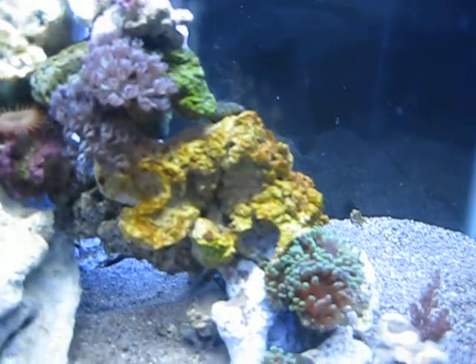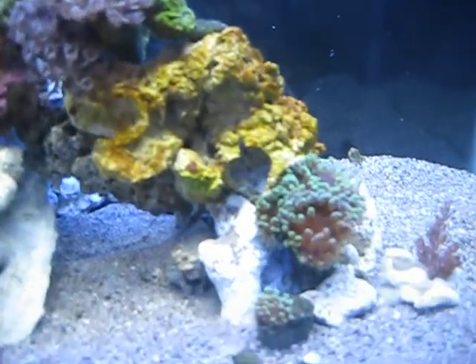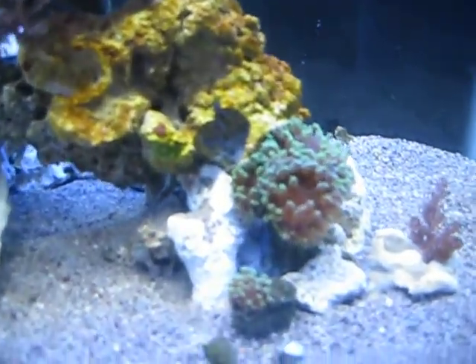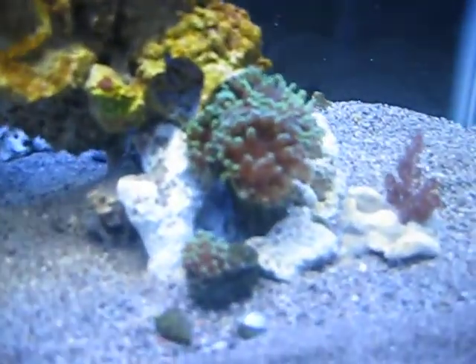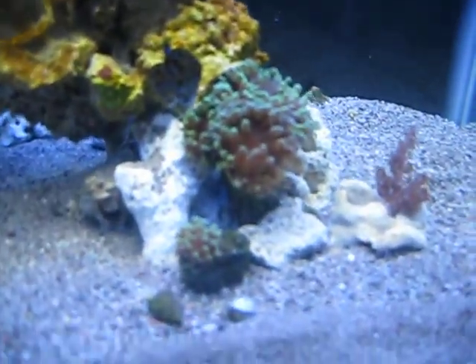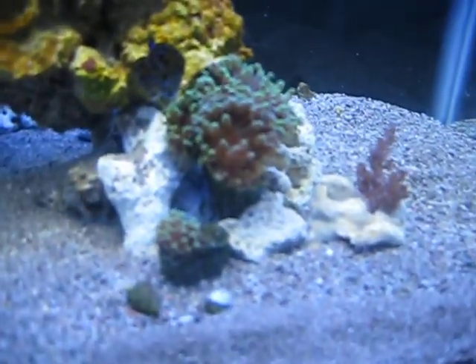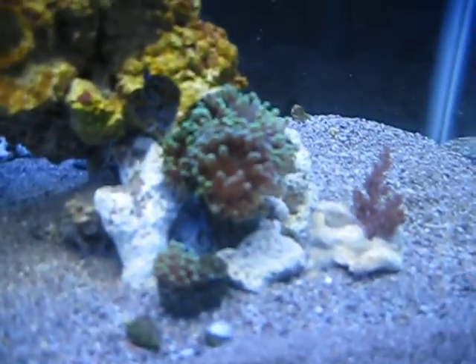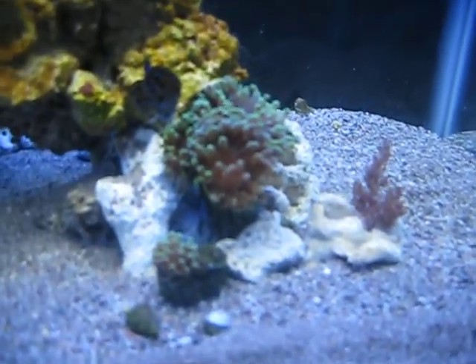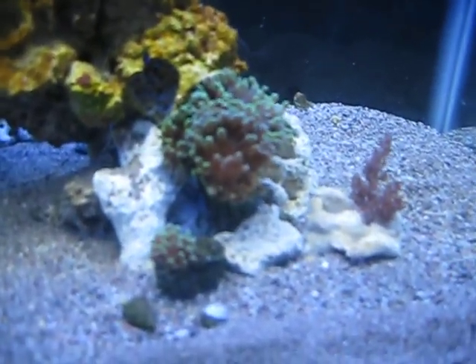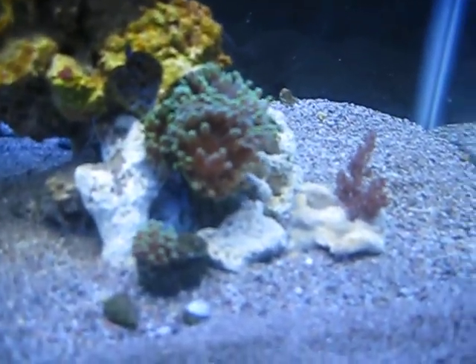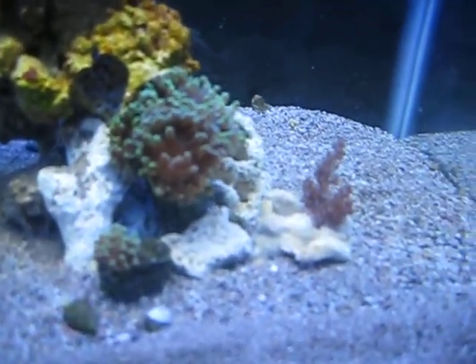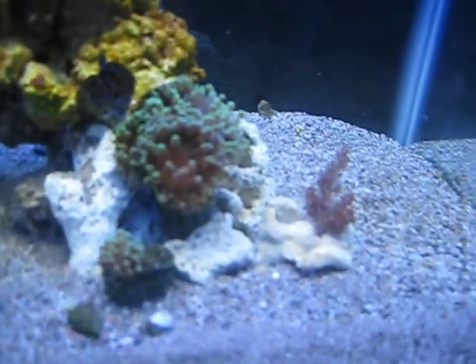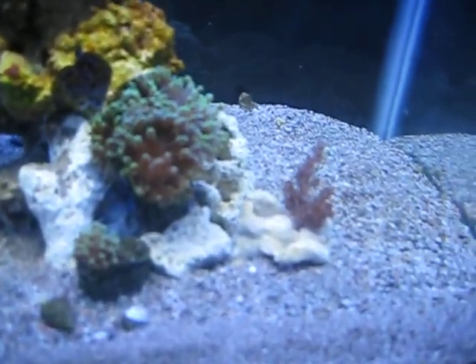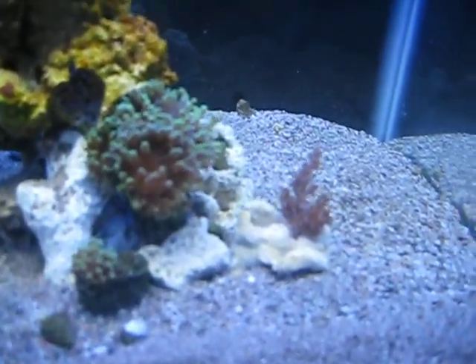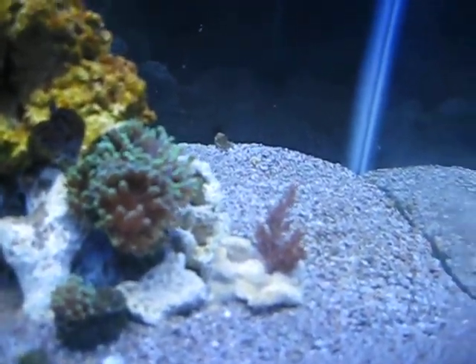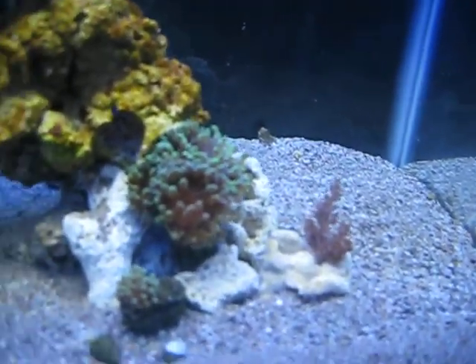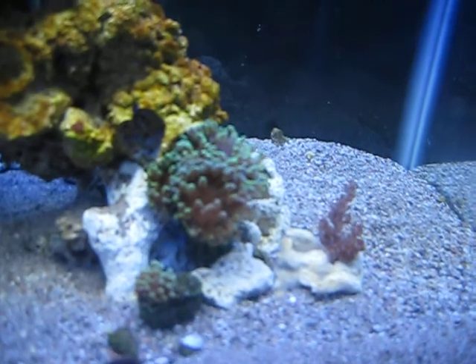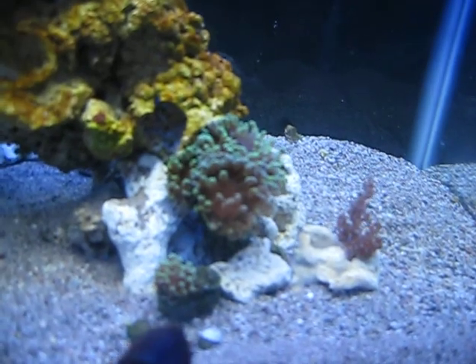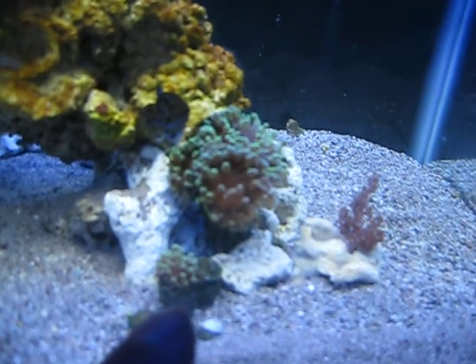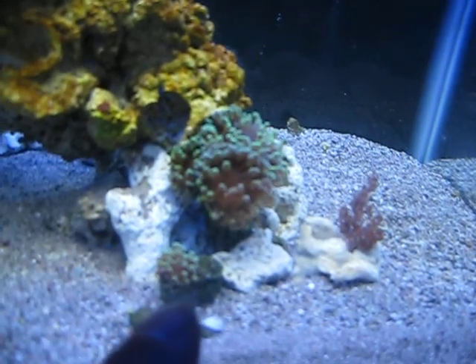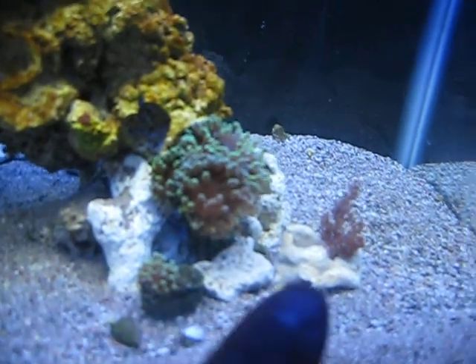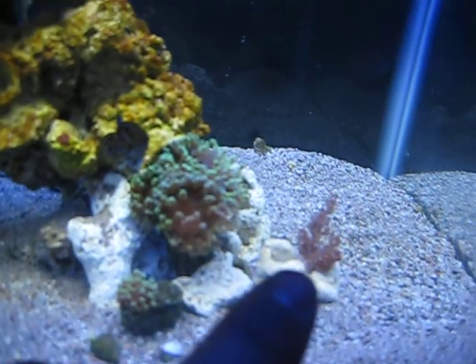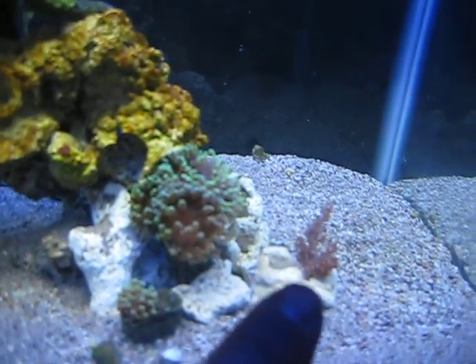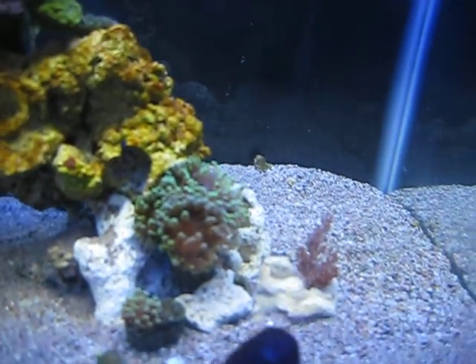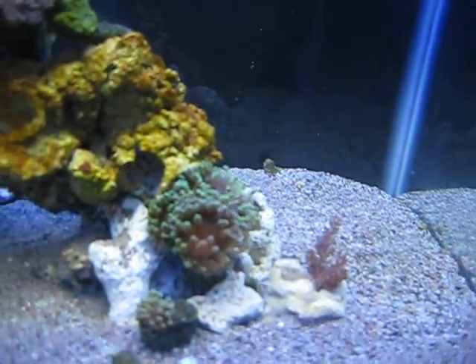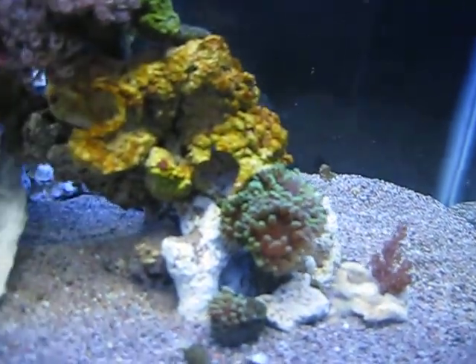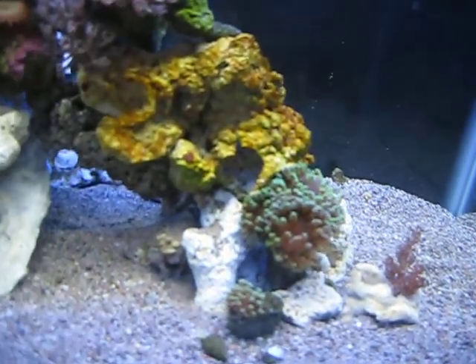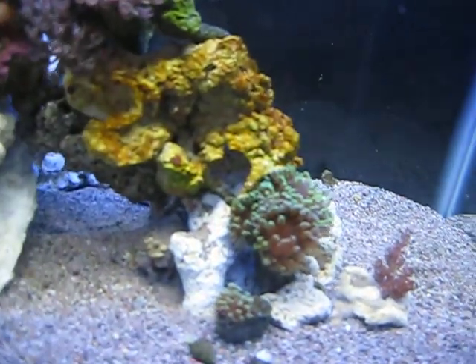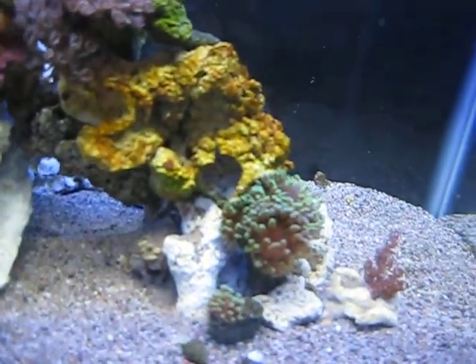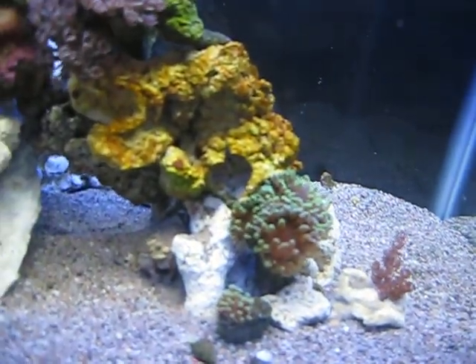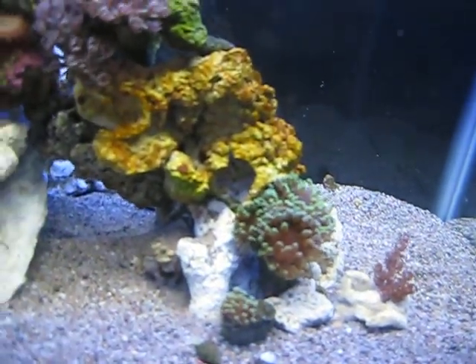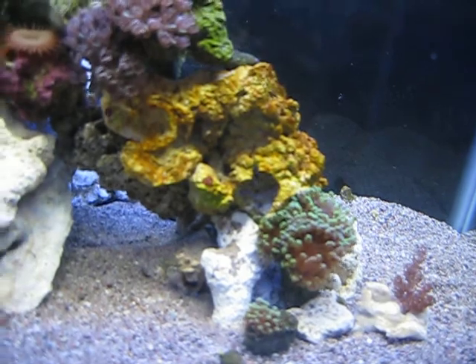I've got some Frog Spawn and Kenya Tree down here. This Frog Spawn and that Kenya Tree I've got for sale on Craigslist right now, so hopefully those will go today.